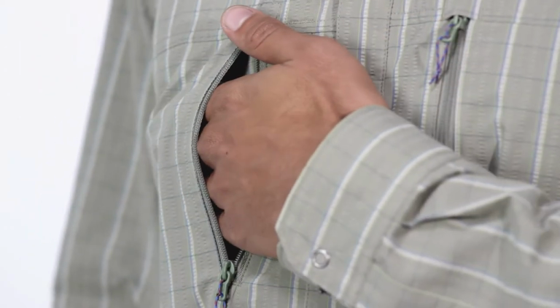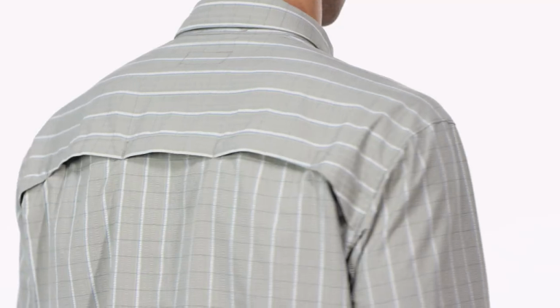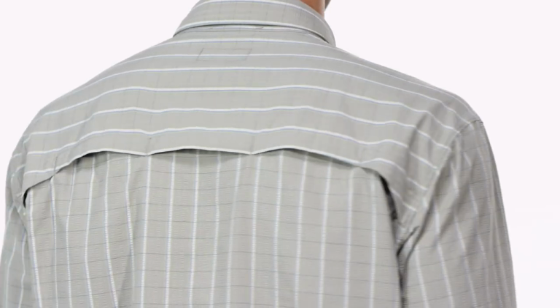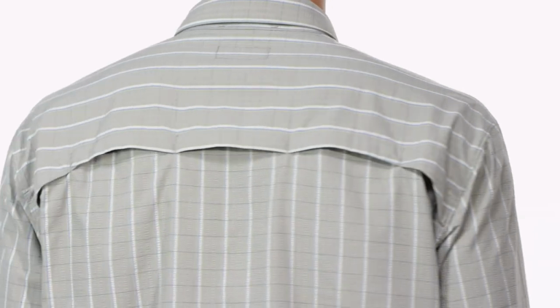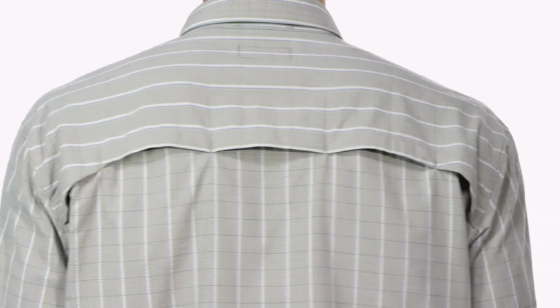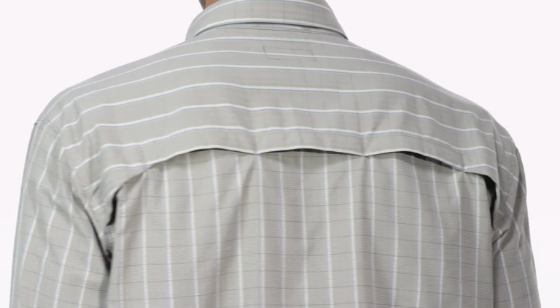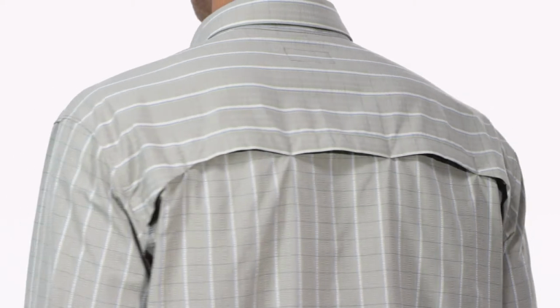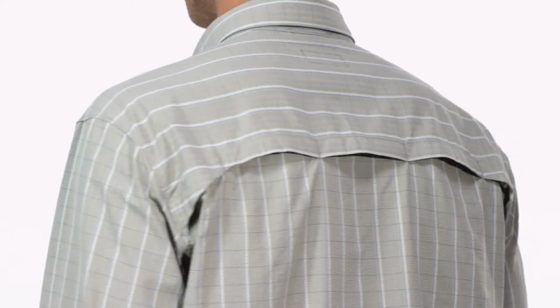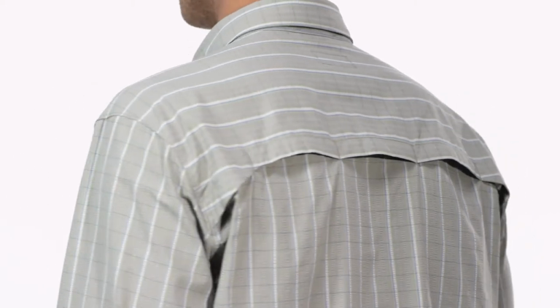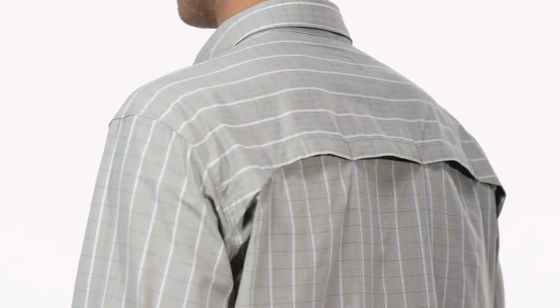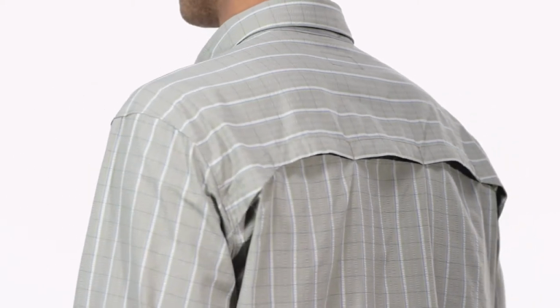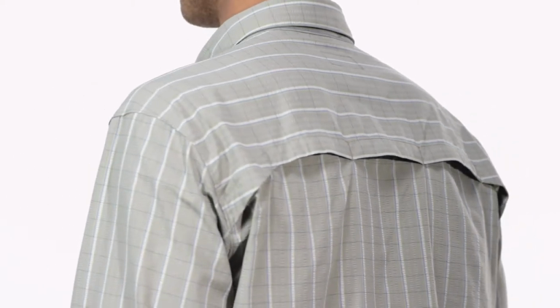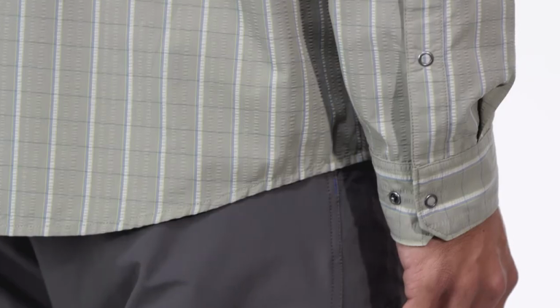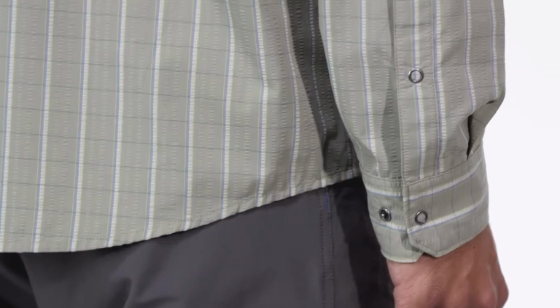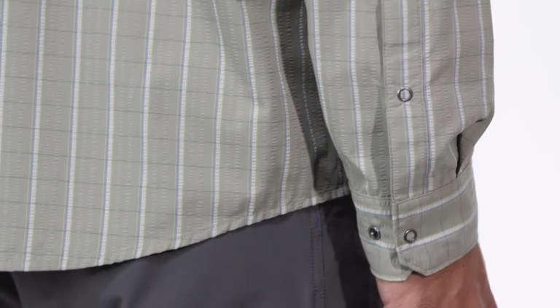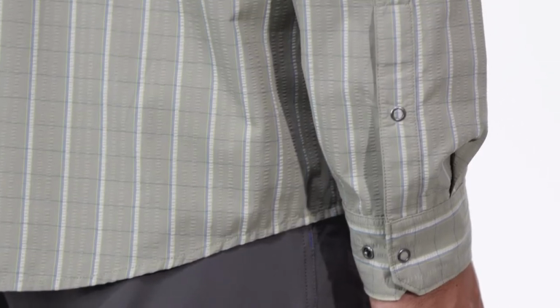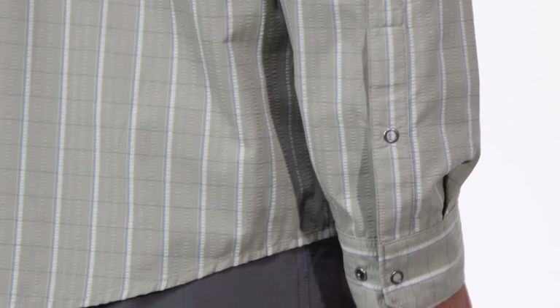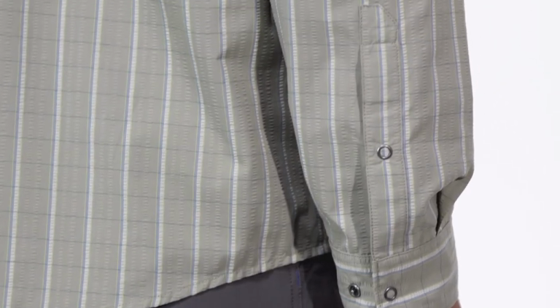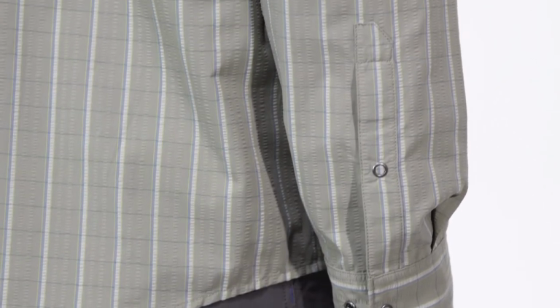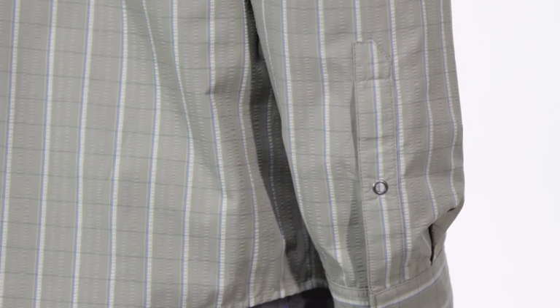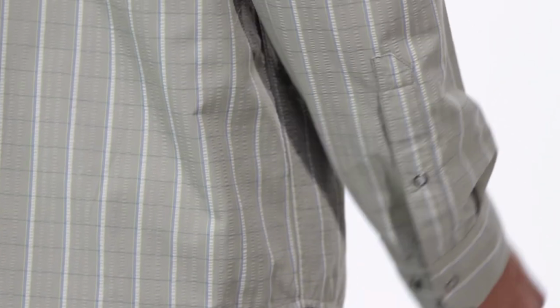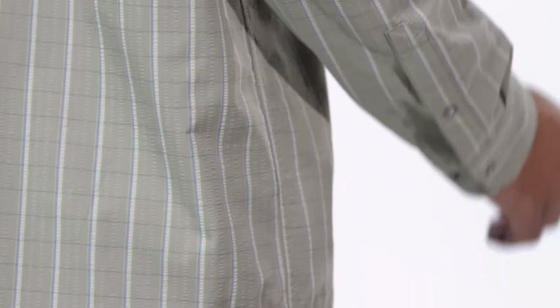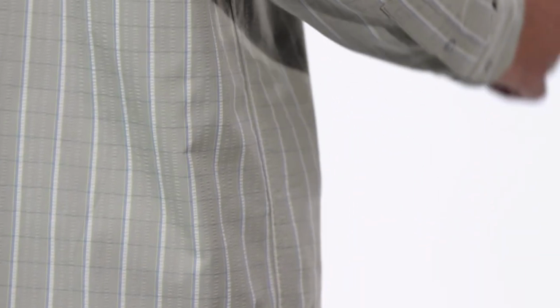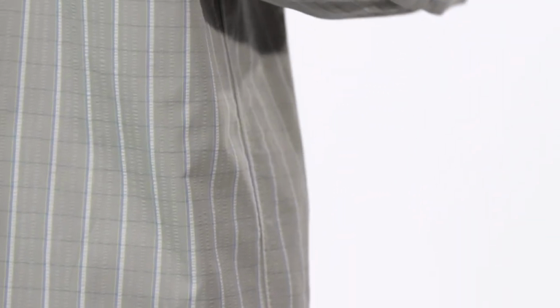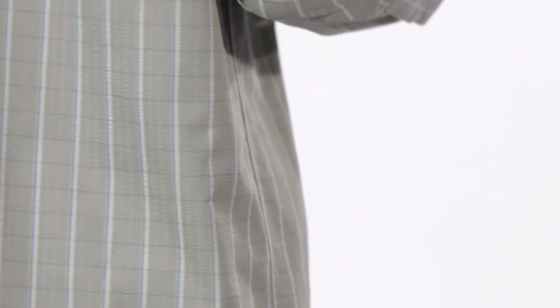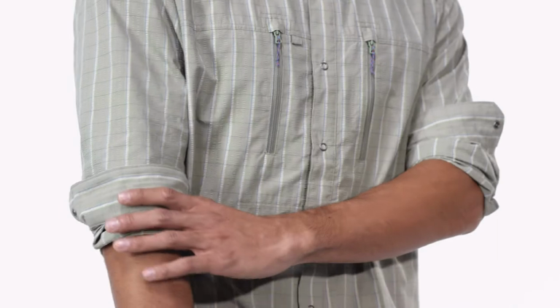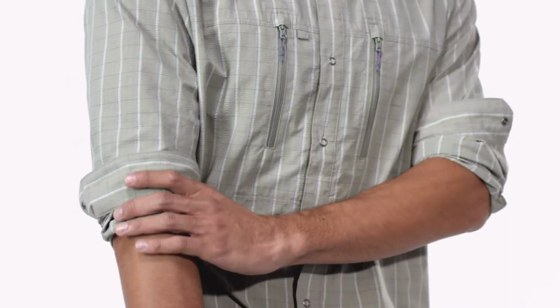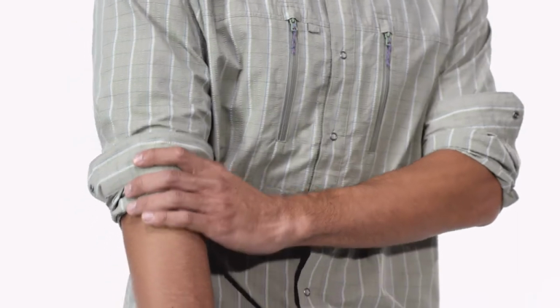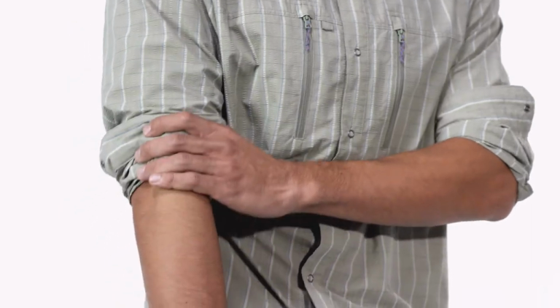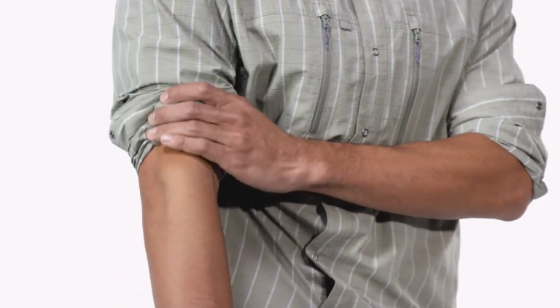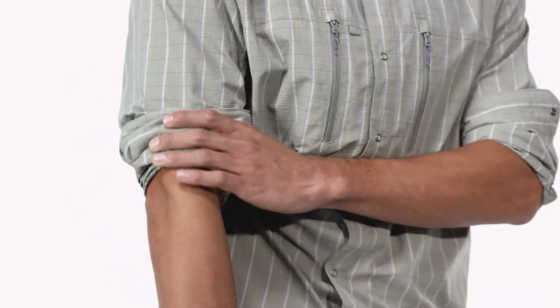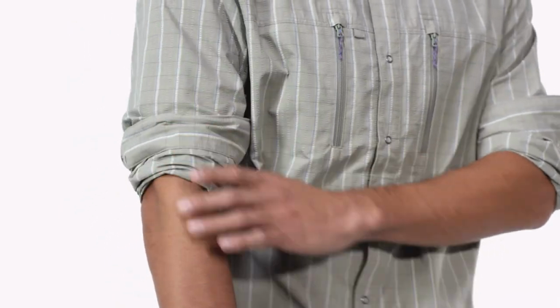The back yoke is vented to allow airflow. The cuffs adjust with a pair of snaps and the two snap placket makes it easy to roll up your sleeves.